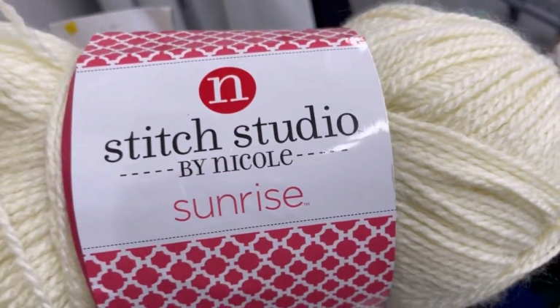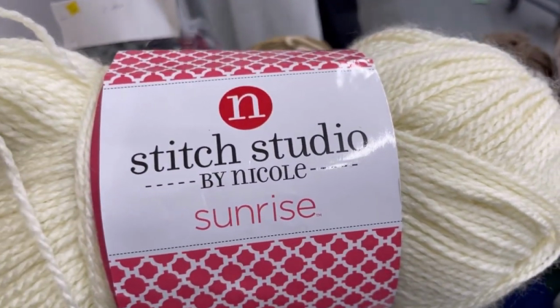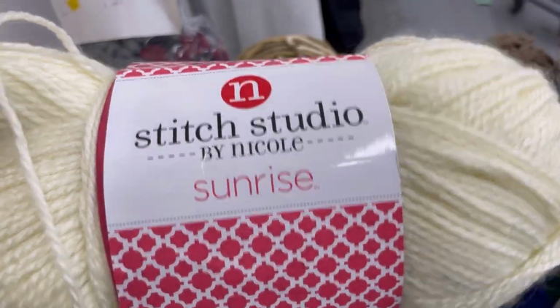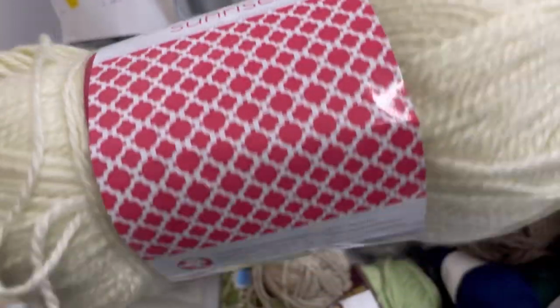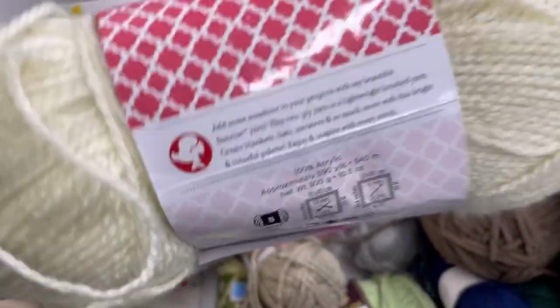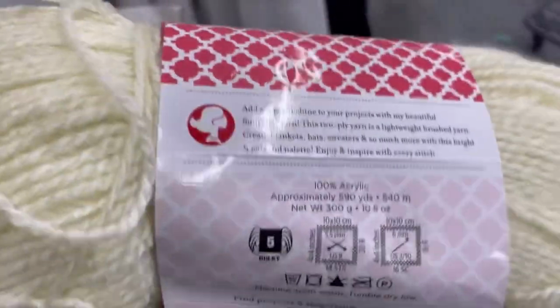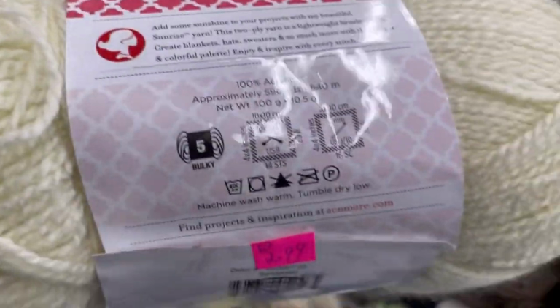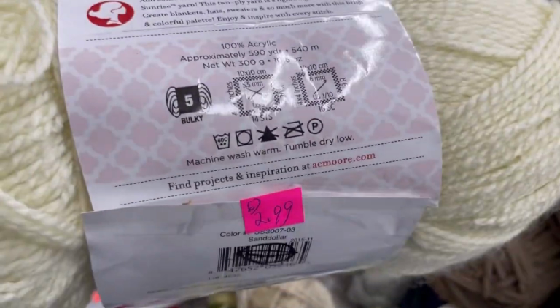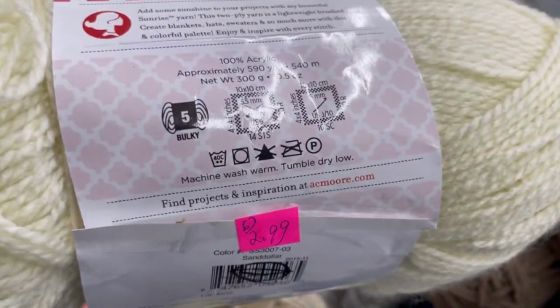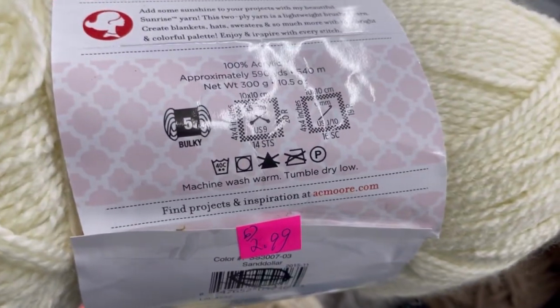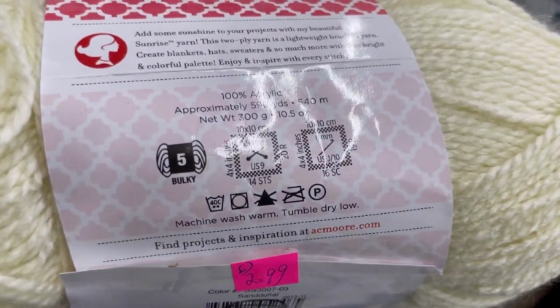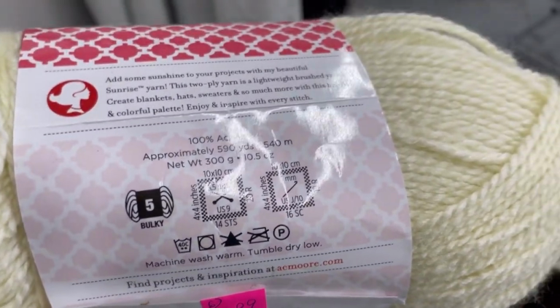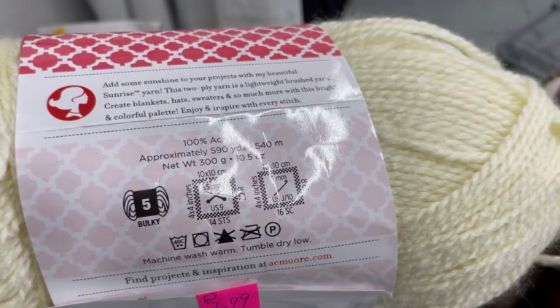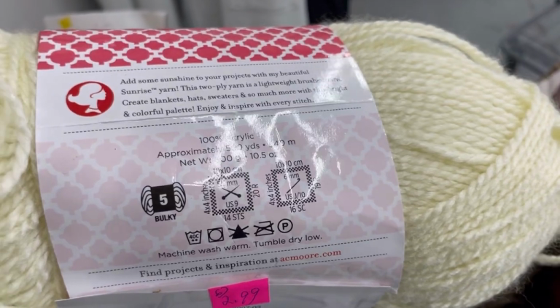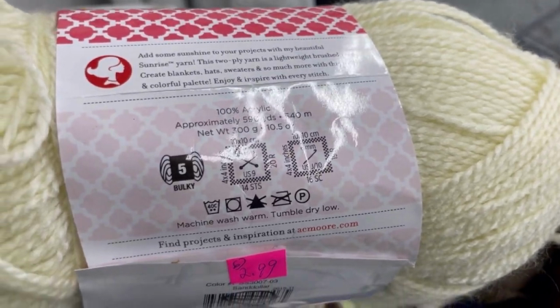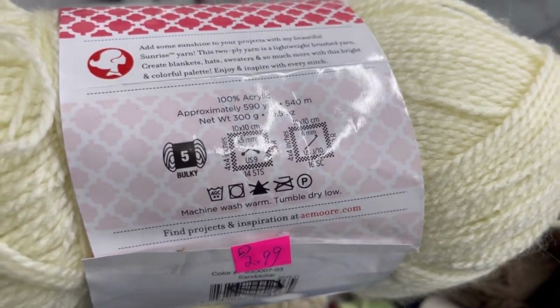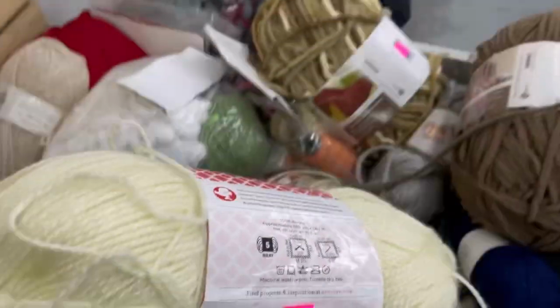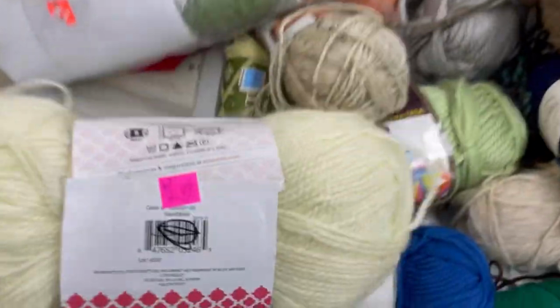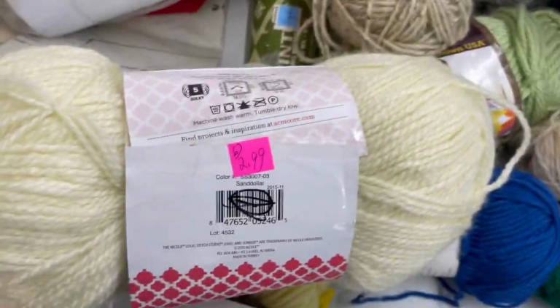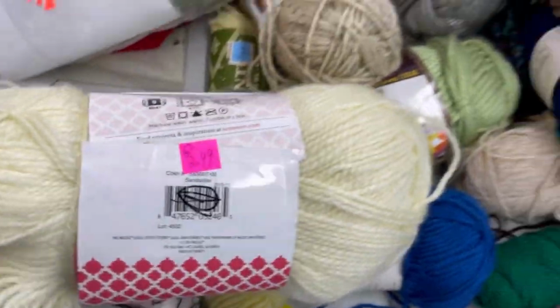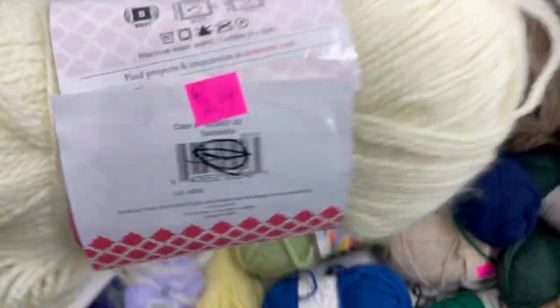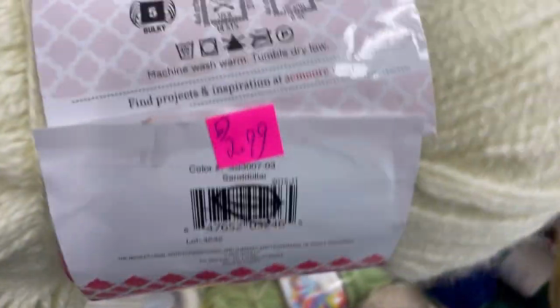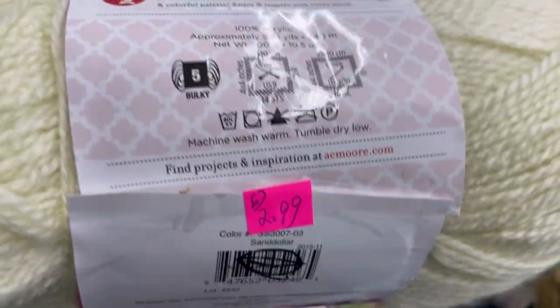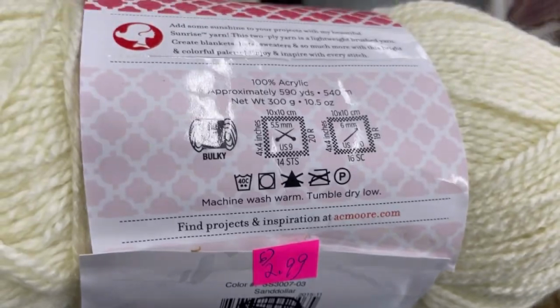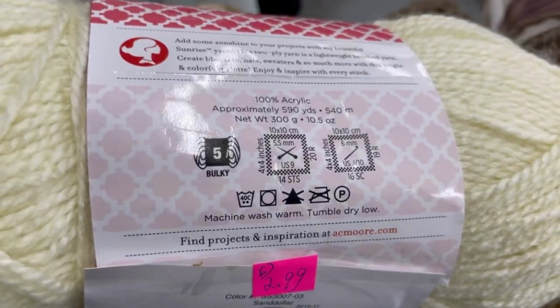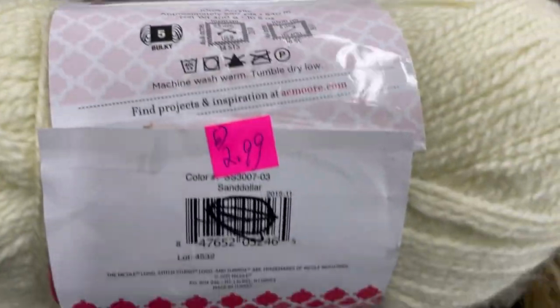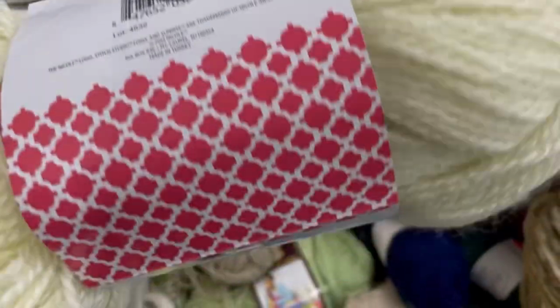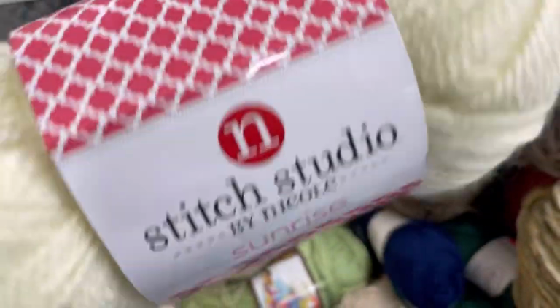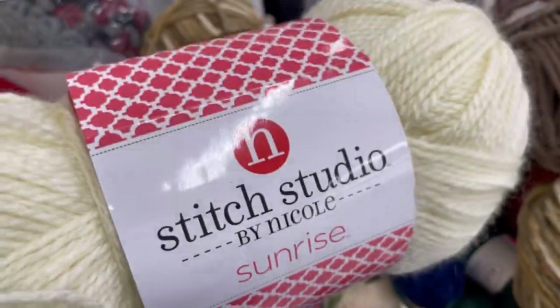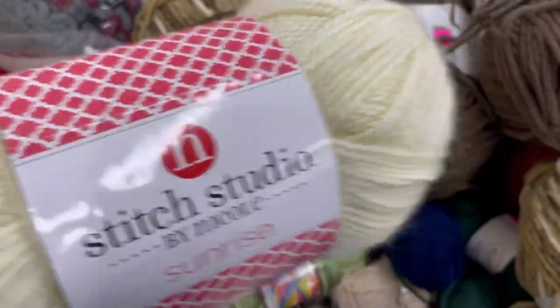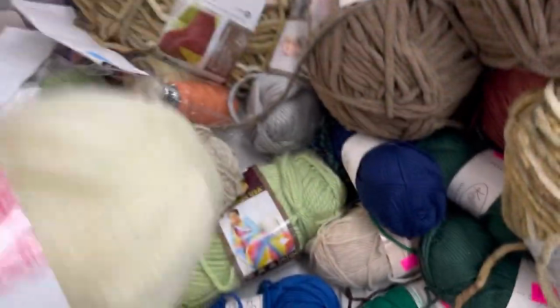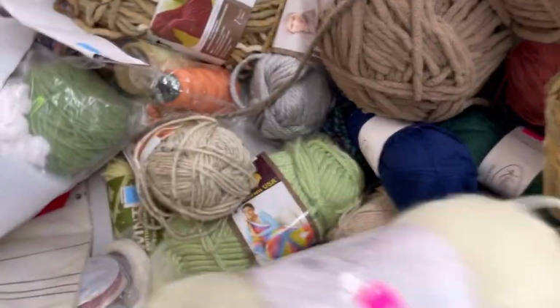Nicole Stitch Studio Sunrise — this looks like a dupe of Jiffy. I almost got this too, but then I ended up putting it back. The Jiffy color I have at home is that mustard color, and I just didn't think they'd go together.